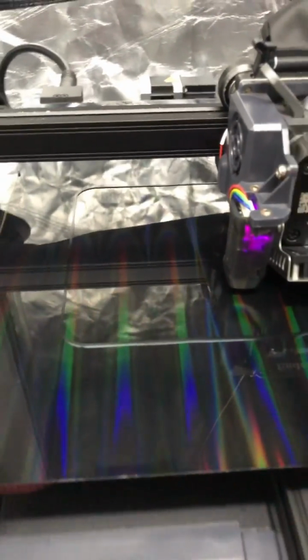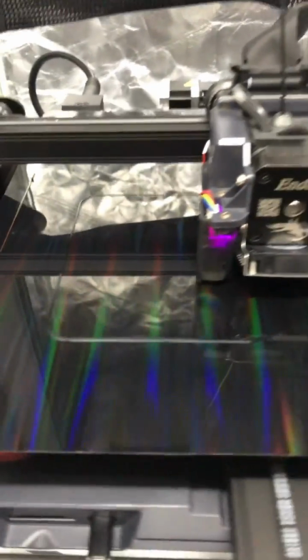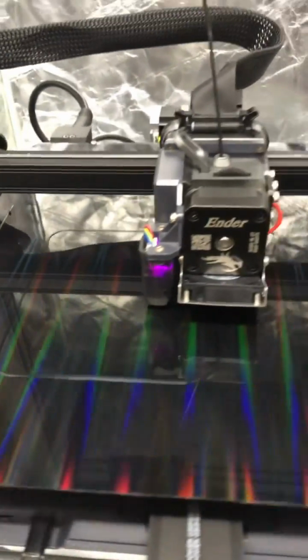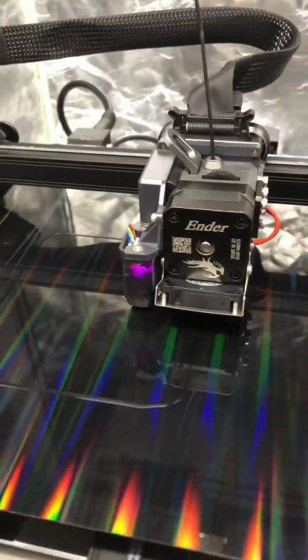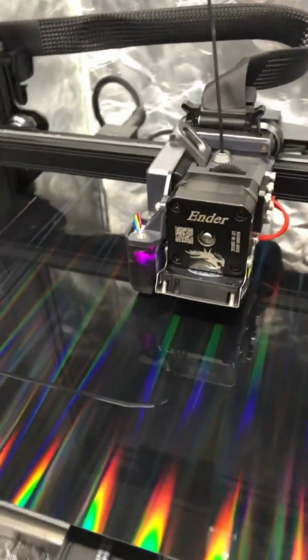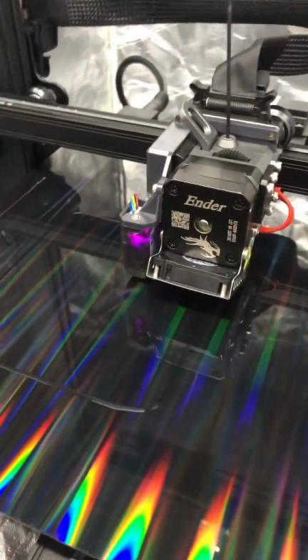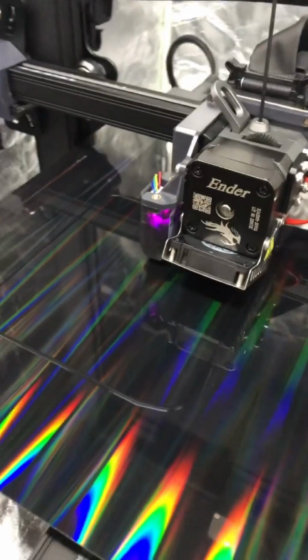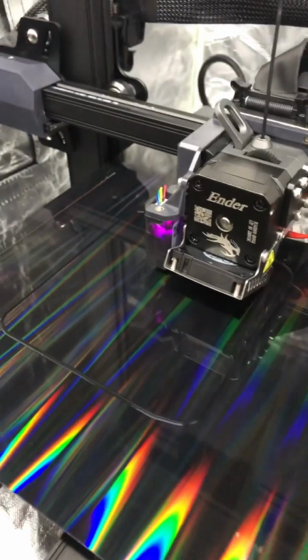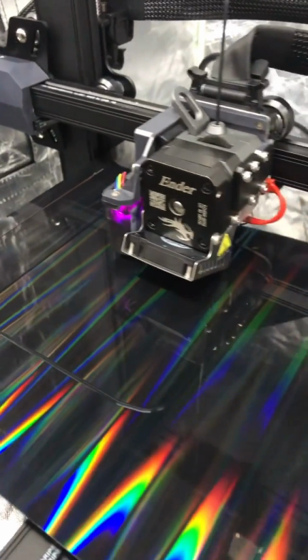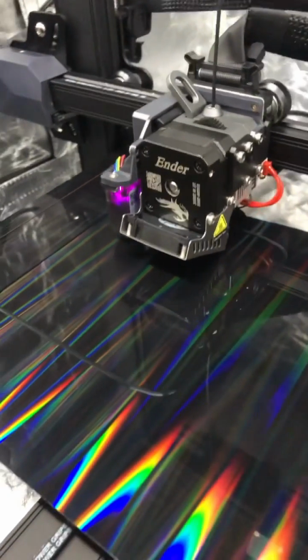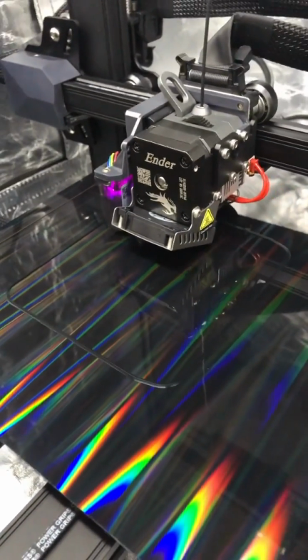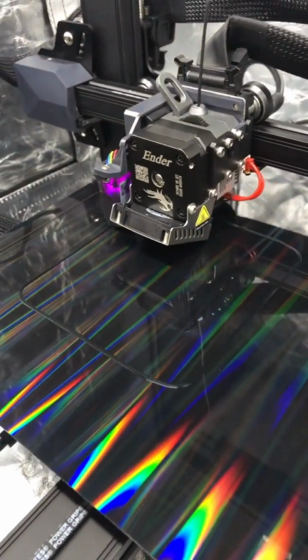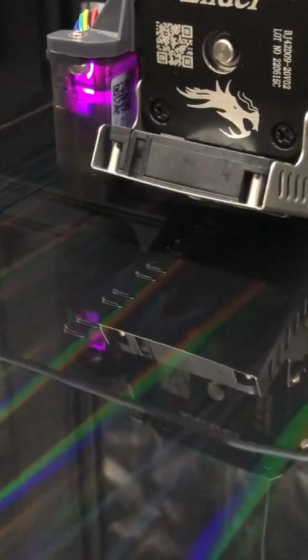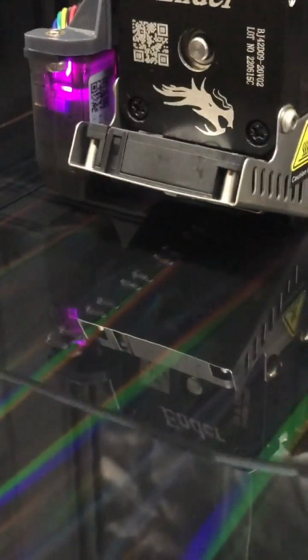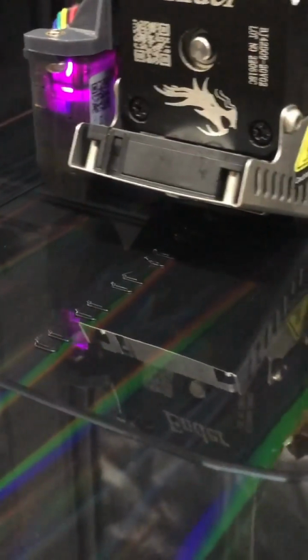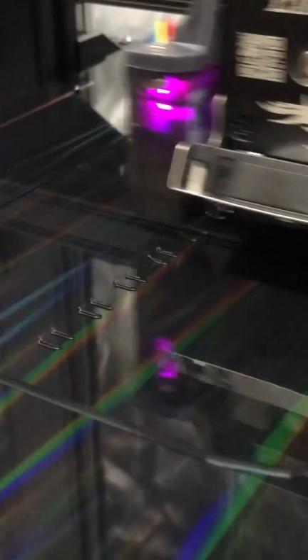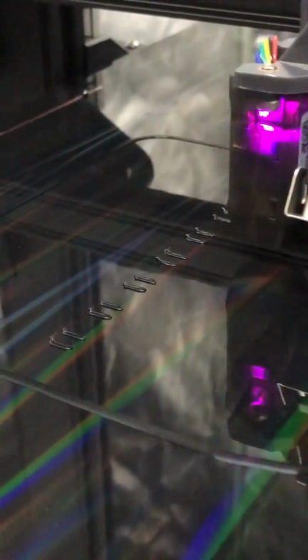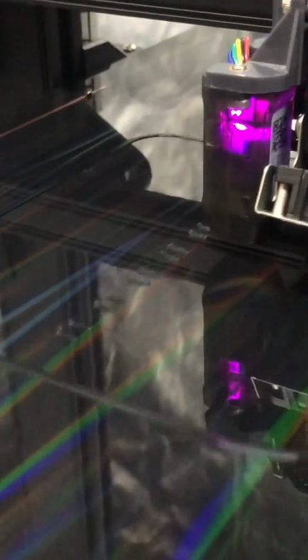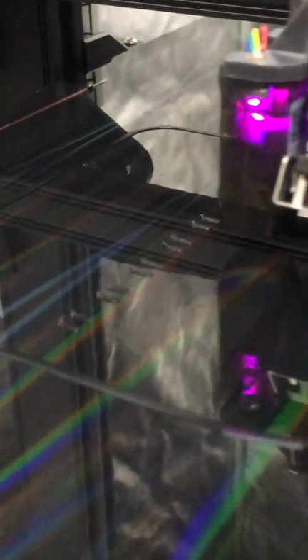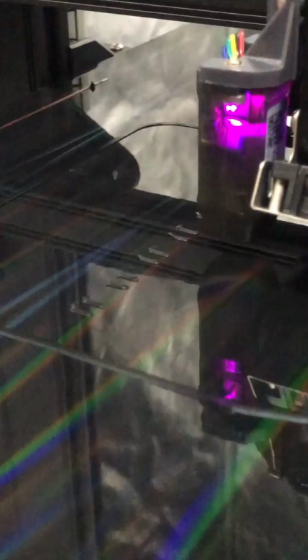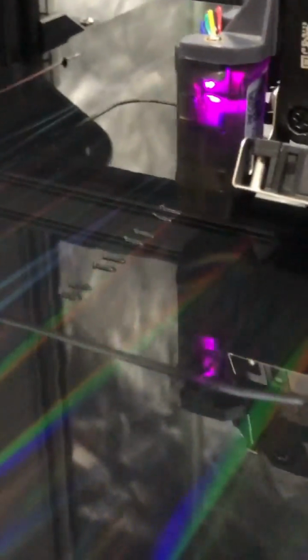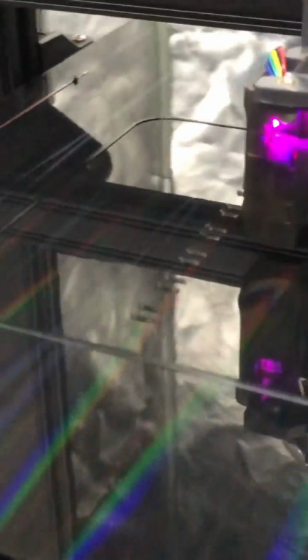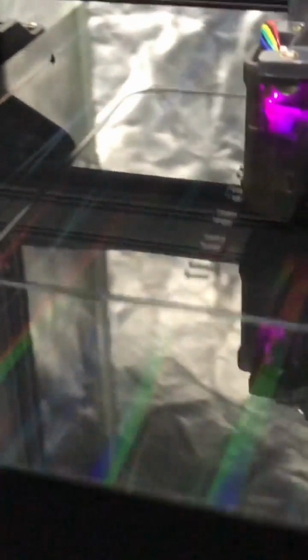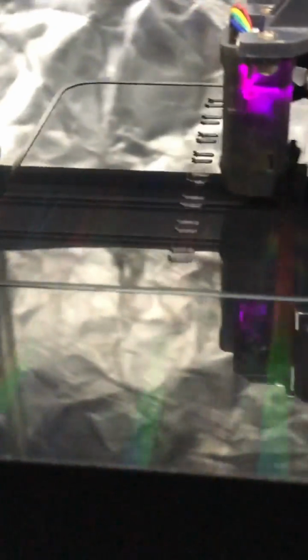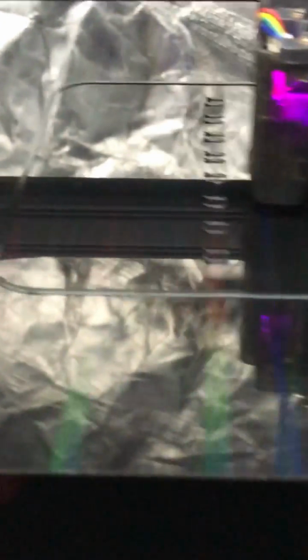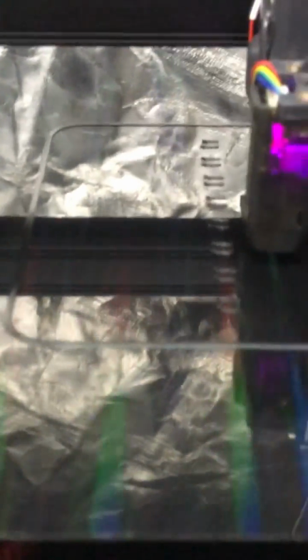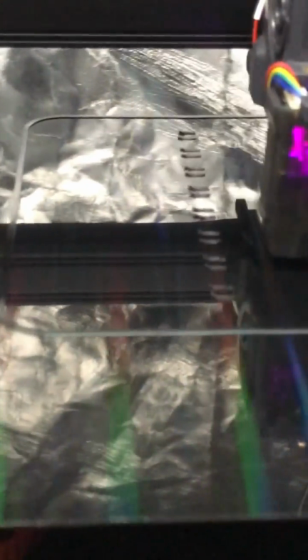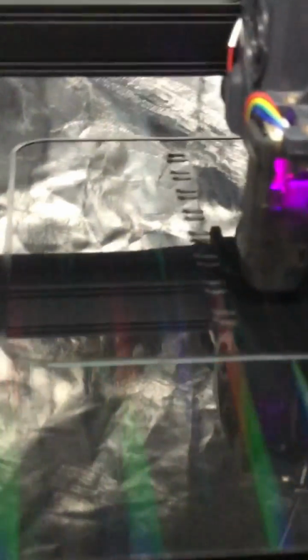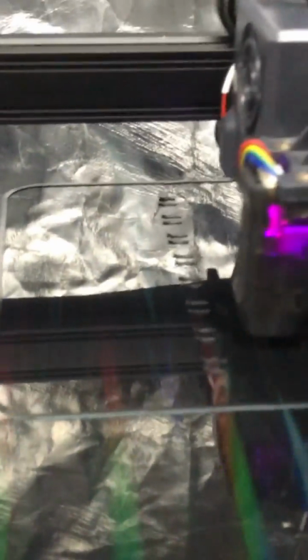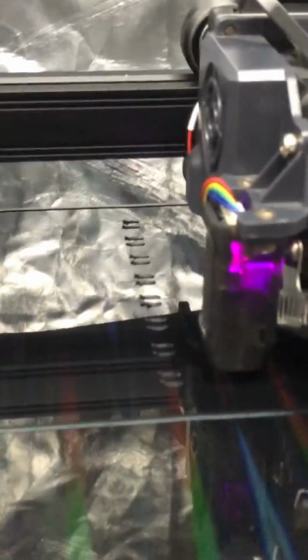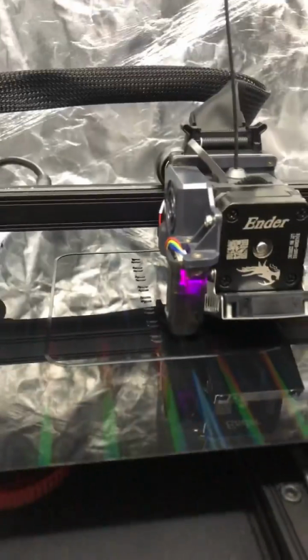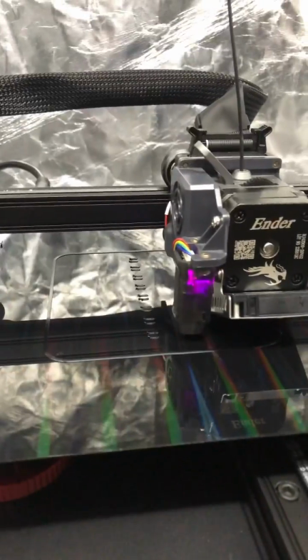I am extremely excited to see if it actually pops out holograms on the bottom of this print. So far on these delicate first supports, it appears to have decent bed adhesion. Even though it's making it hard for my camera to focus, it does appear to have decent bed adhesion.